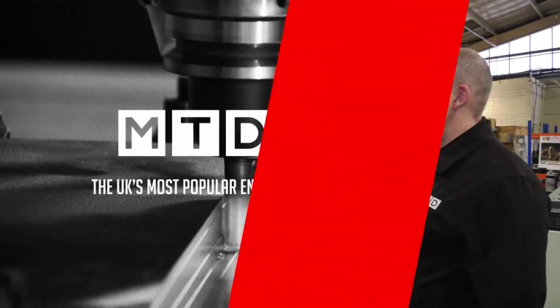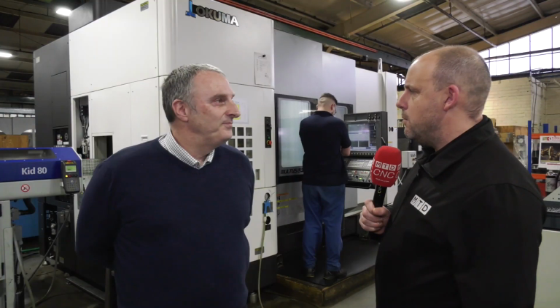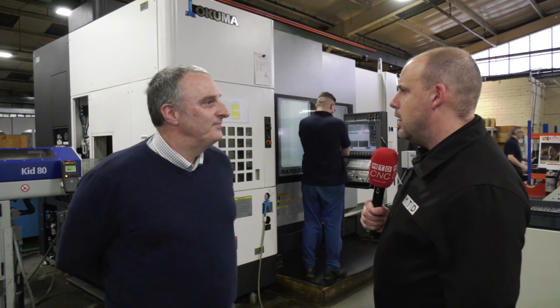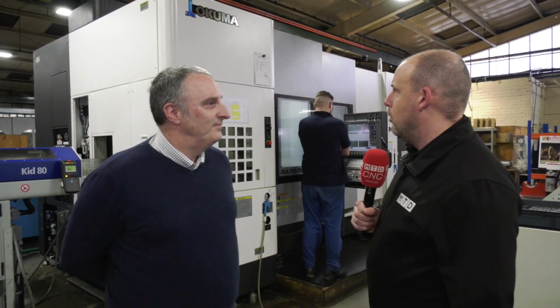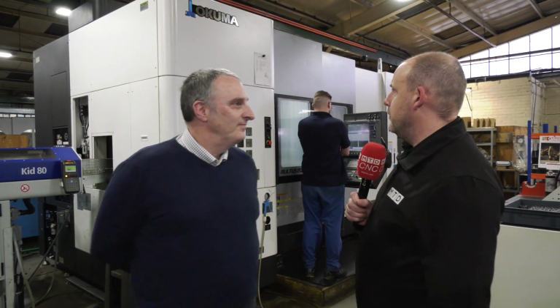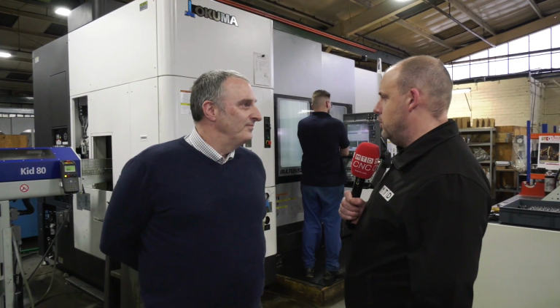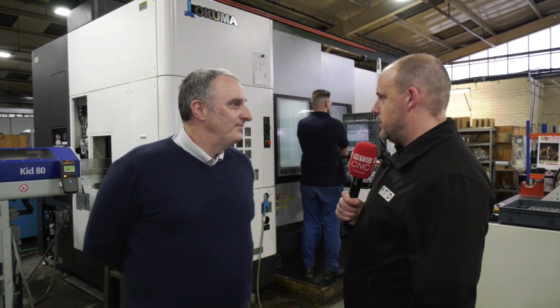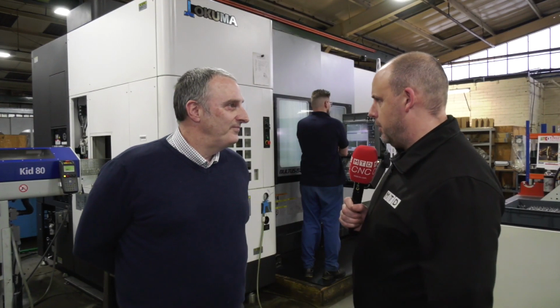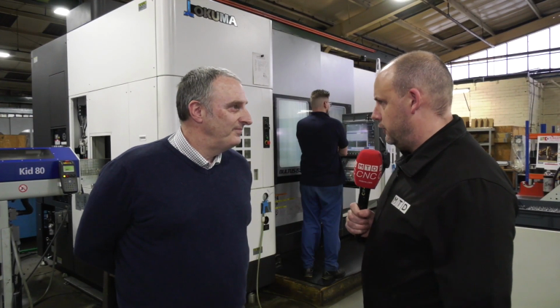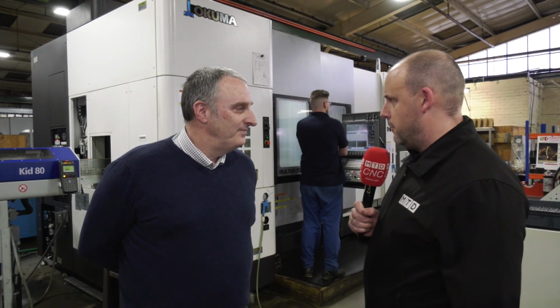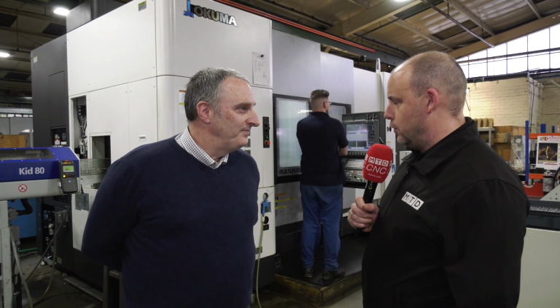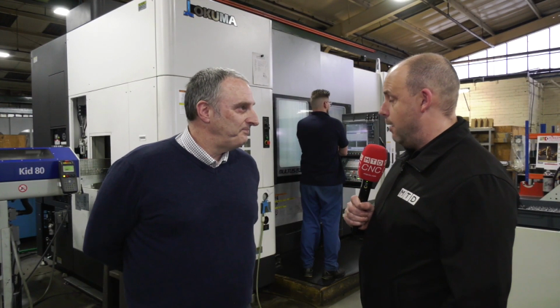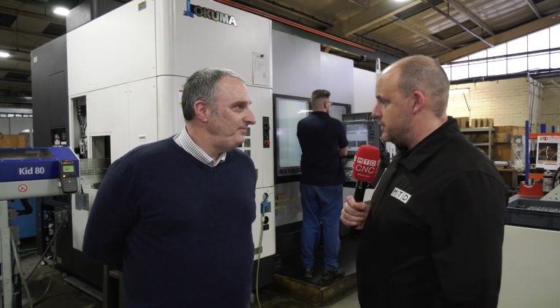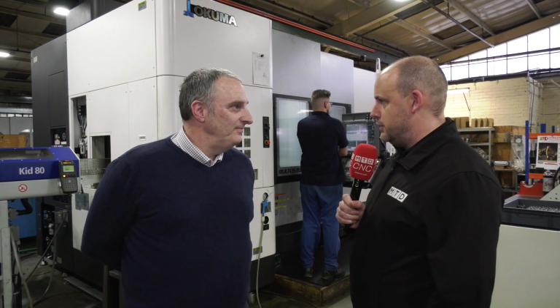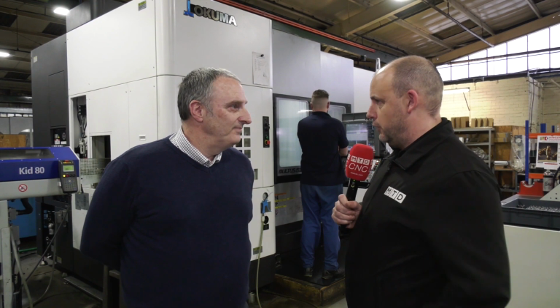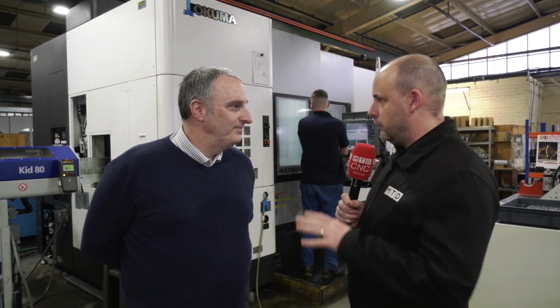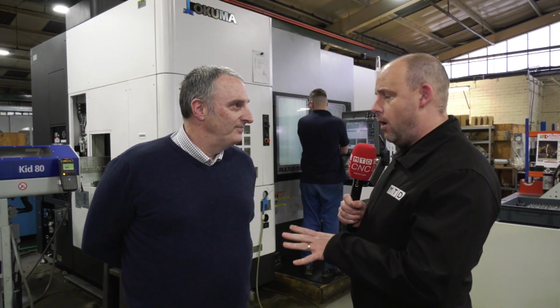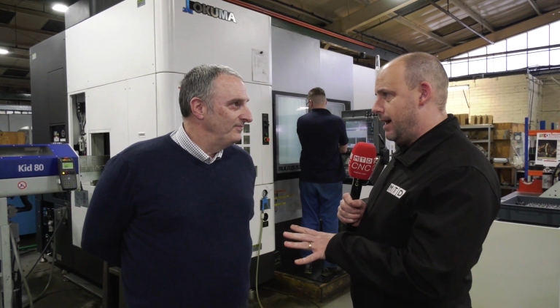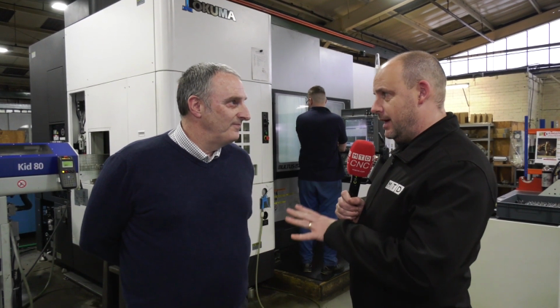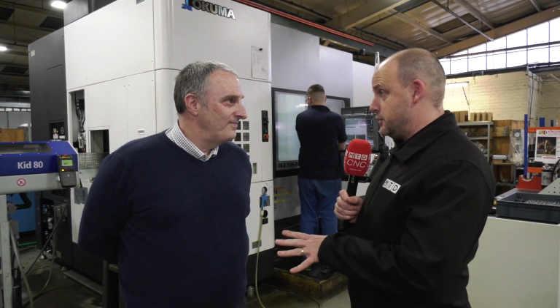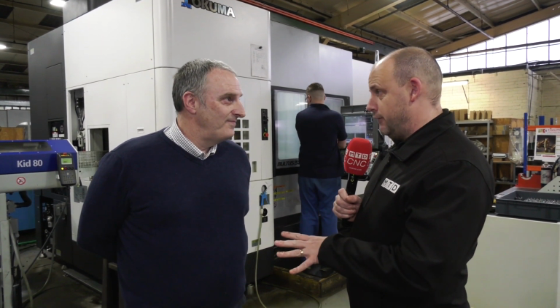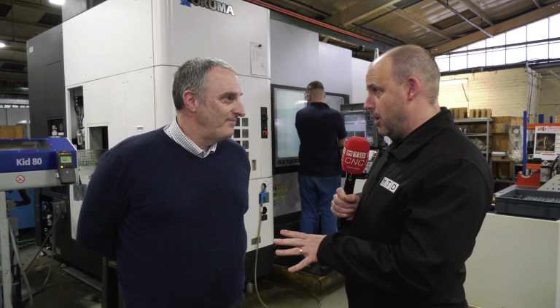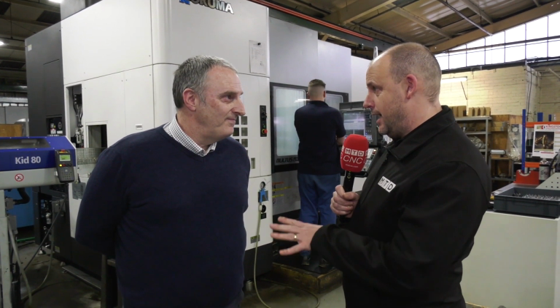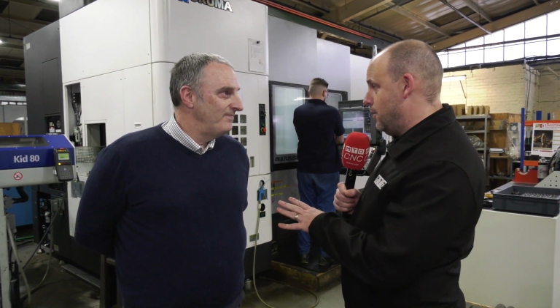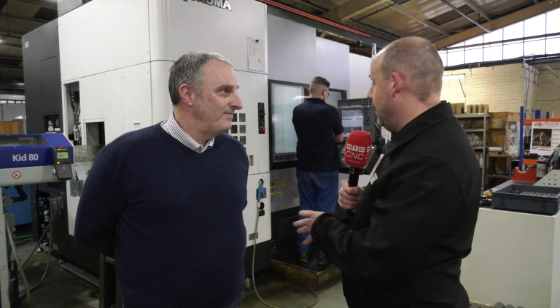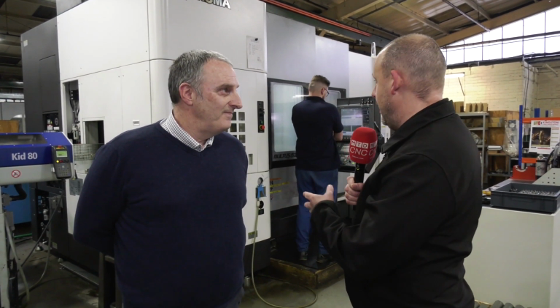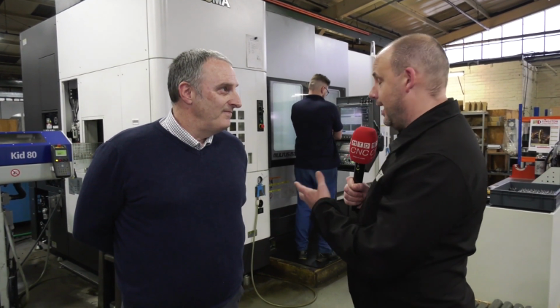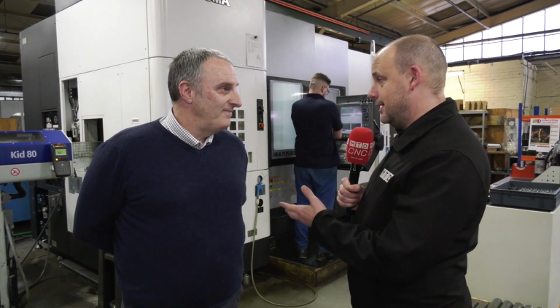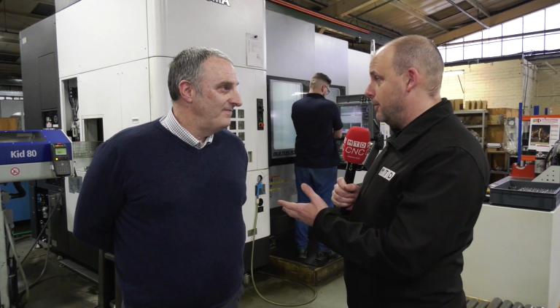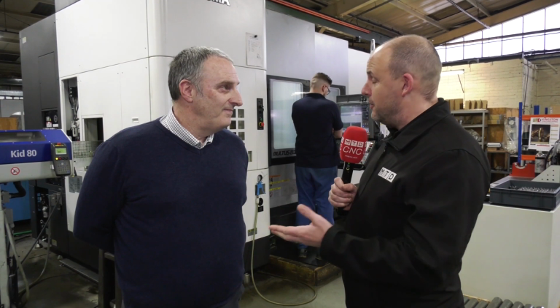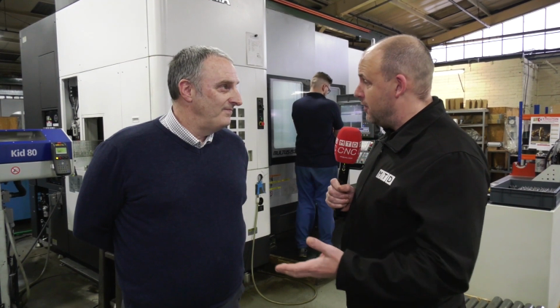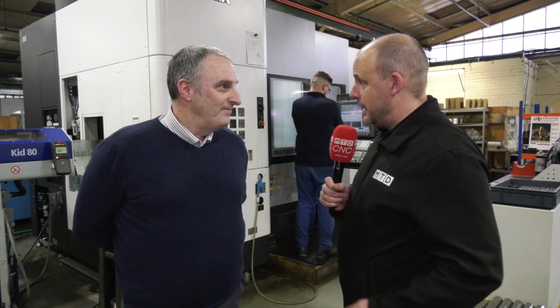Simon, I want to learn more about this new machine you purchased here from Akuma and what it's actually doing for you, because there's a lot of hype around gear skiving at the moment and you are a classic example of someone that's embraced it.